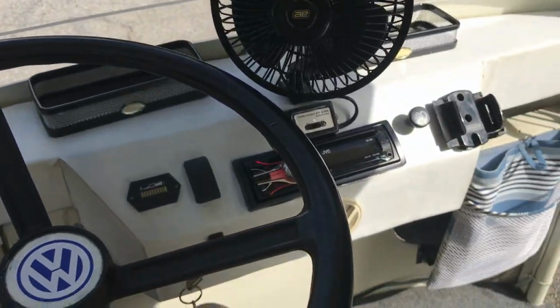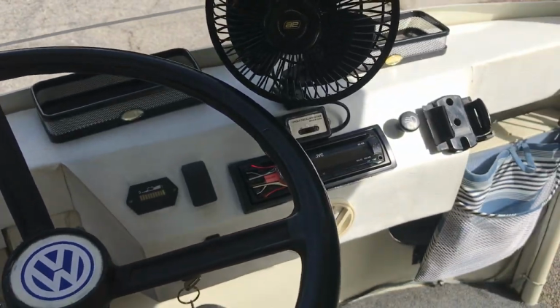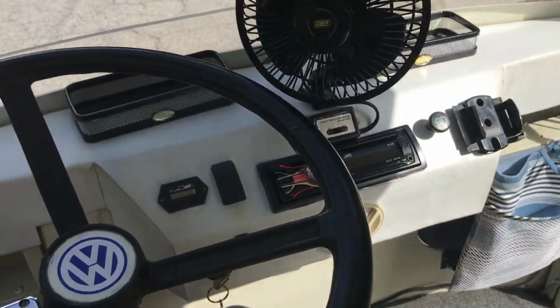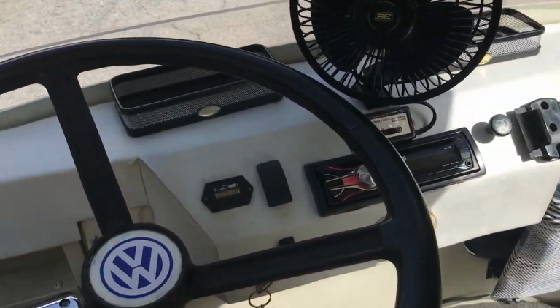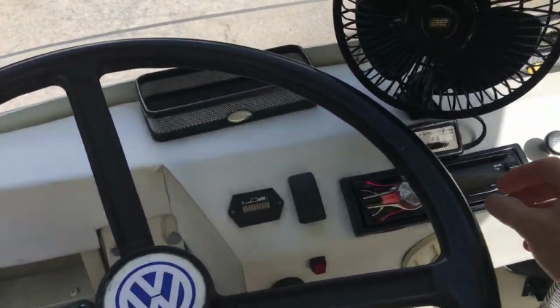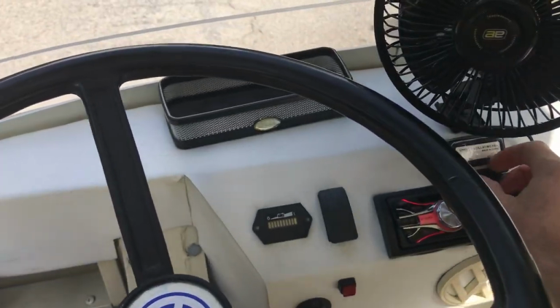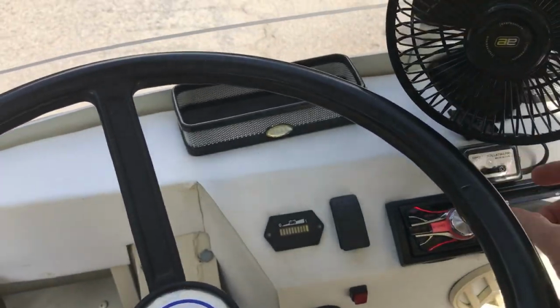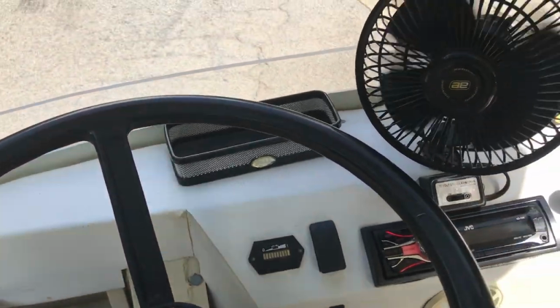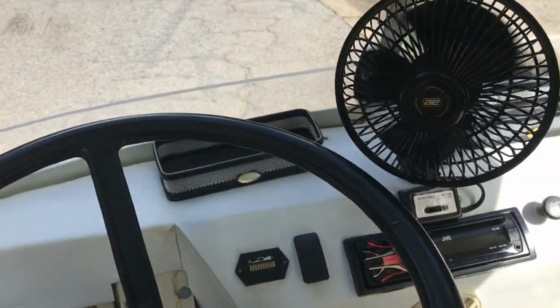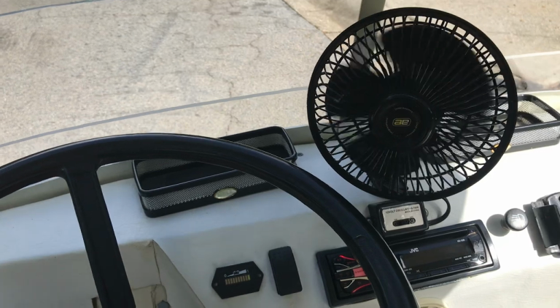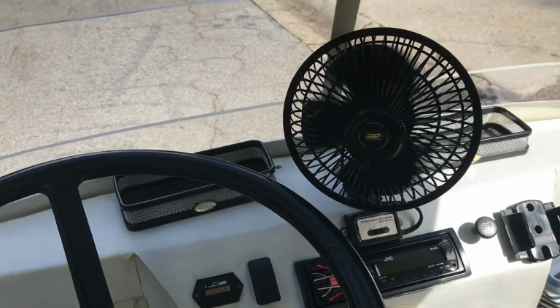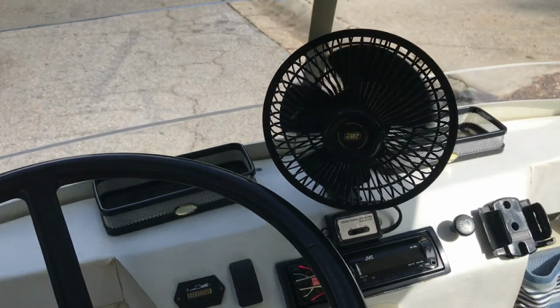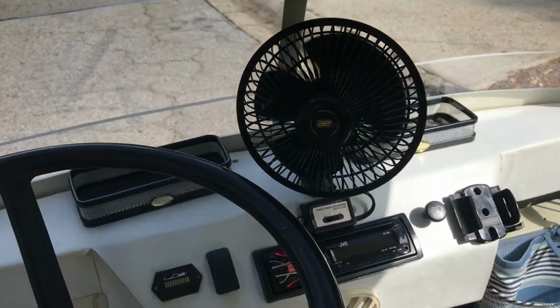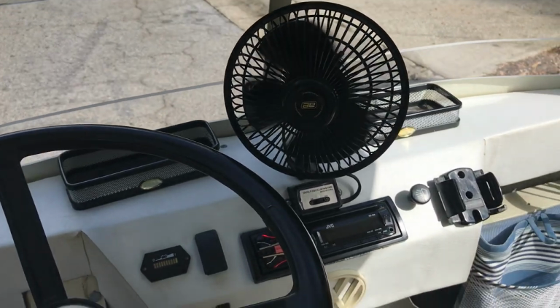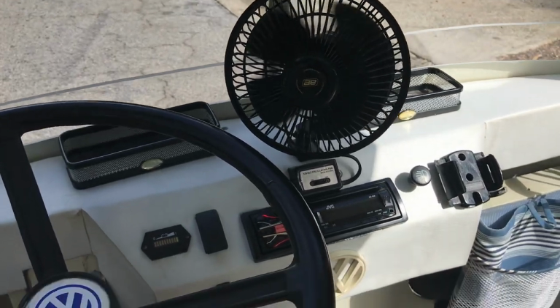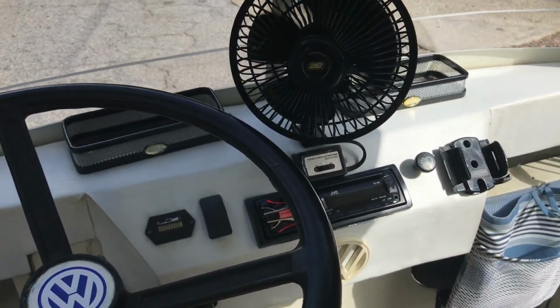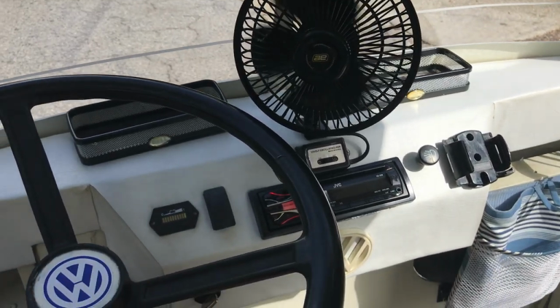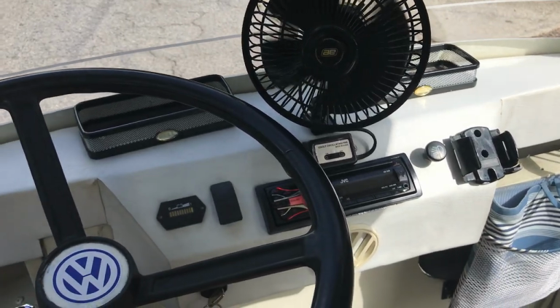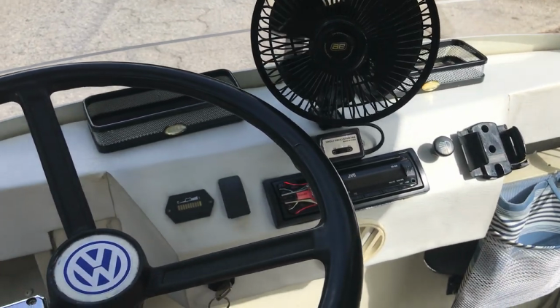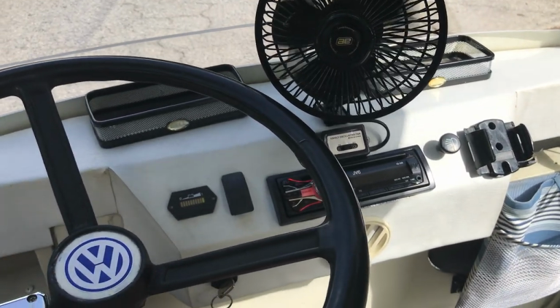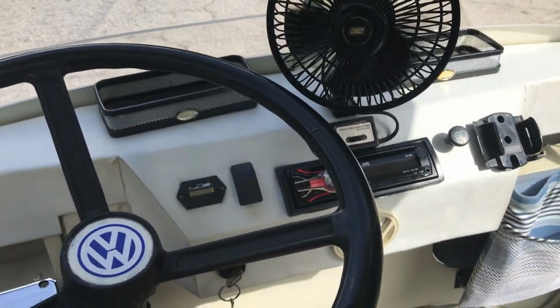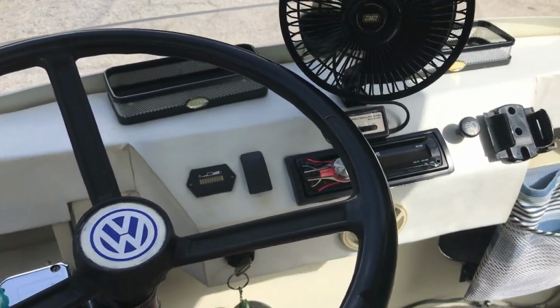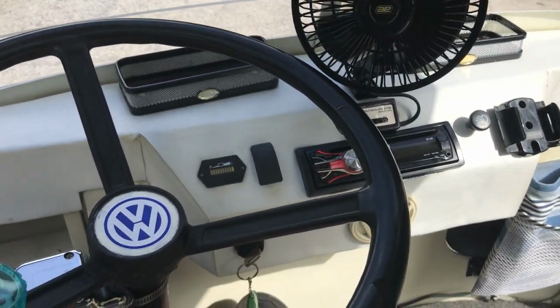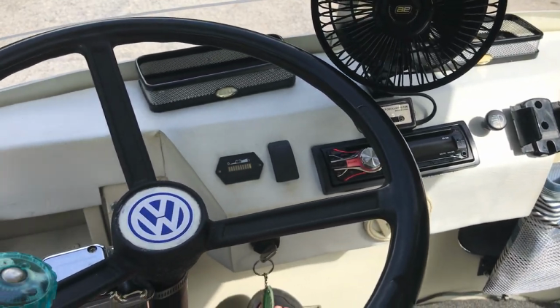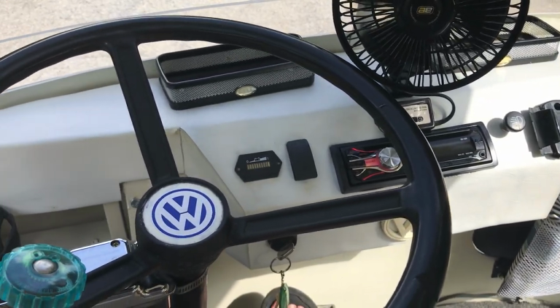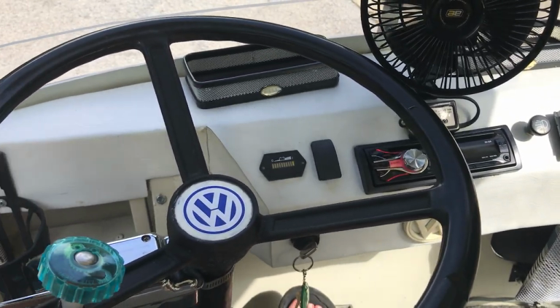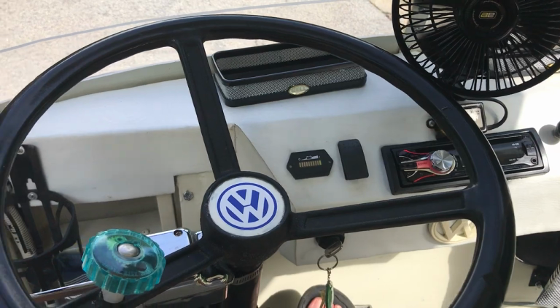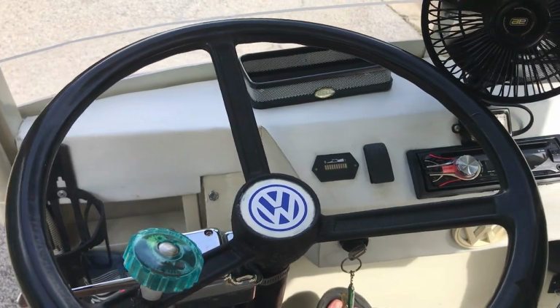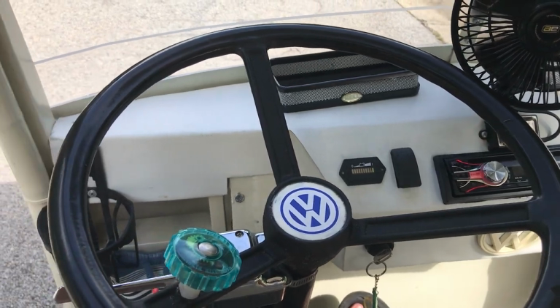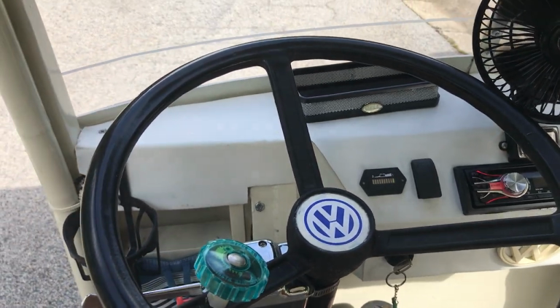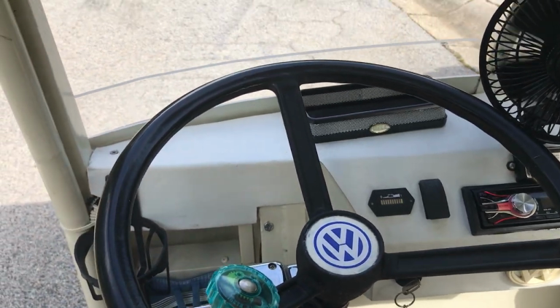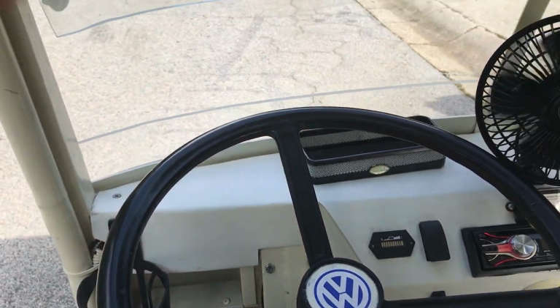Radio works. Fan works. Lights work. It's a fun golf cart.